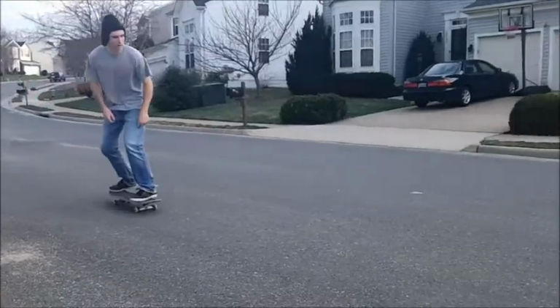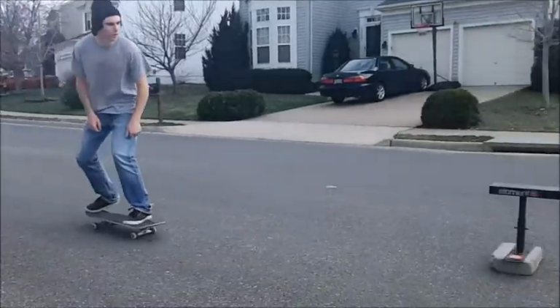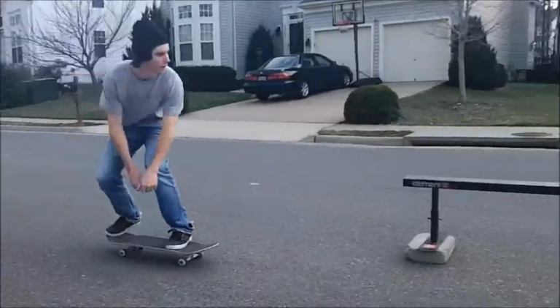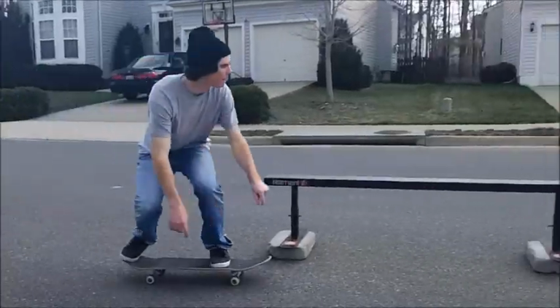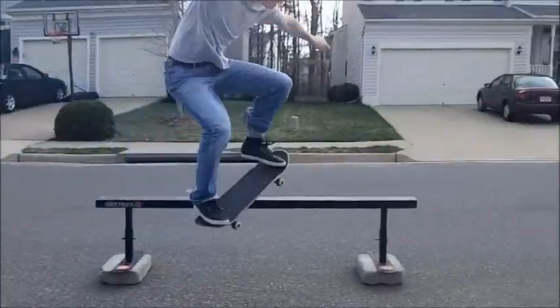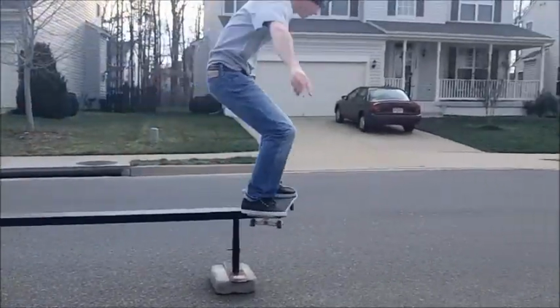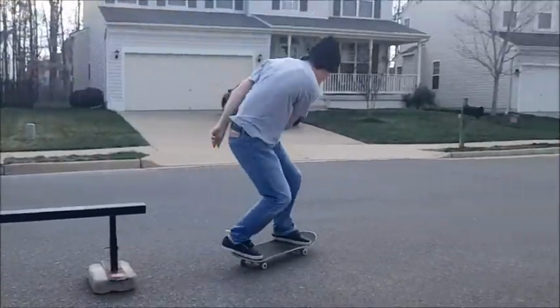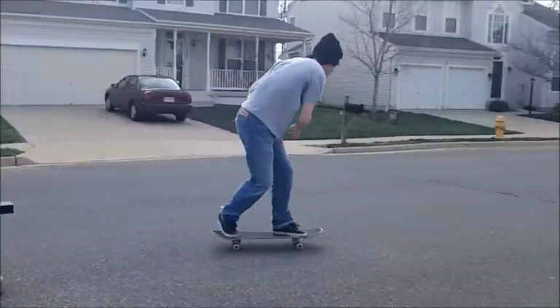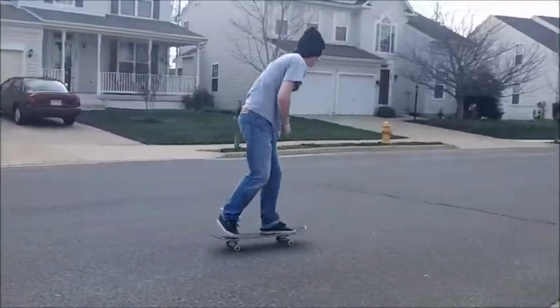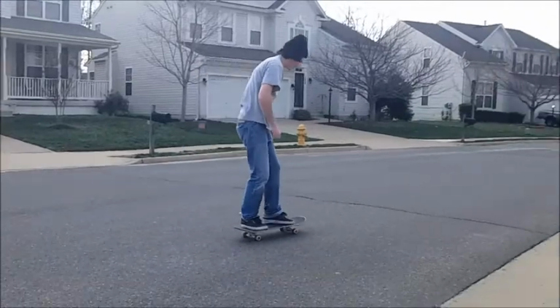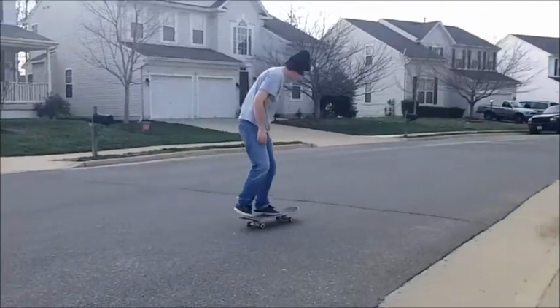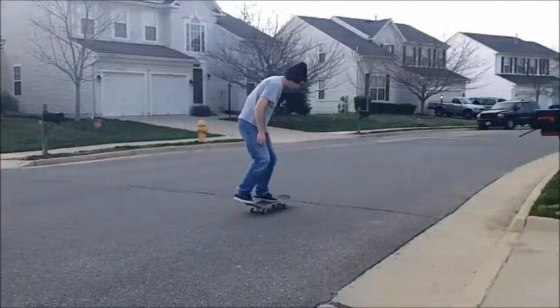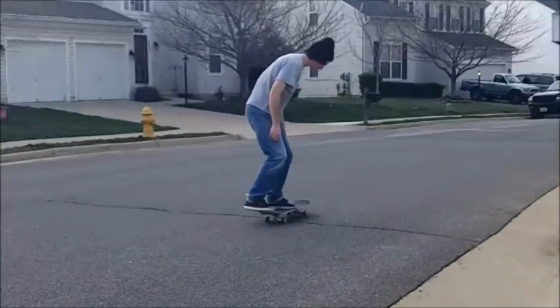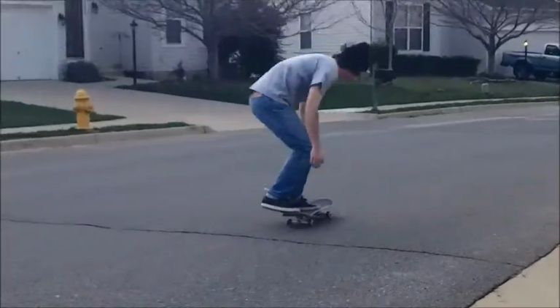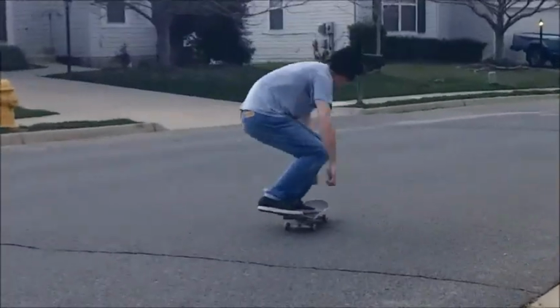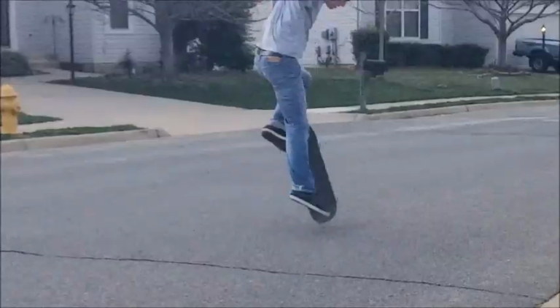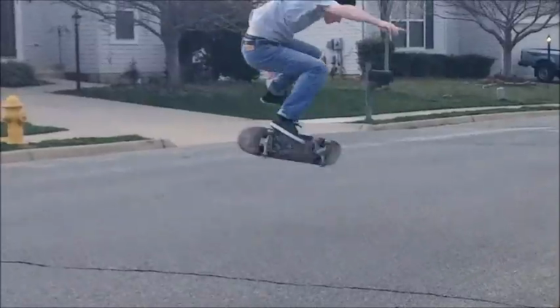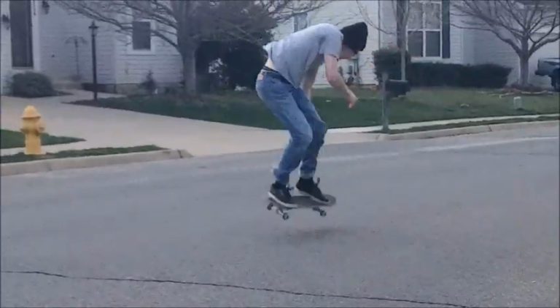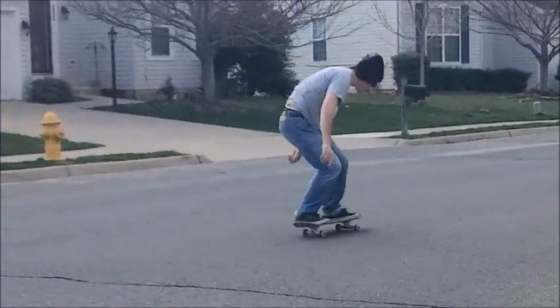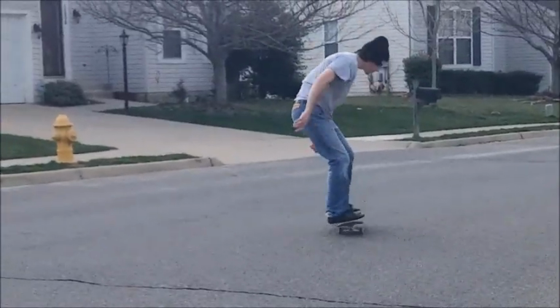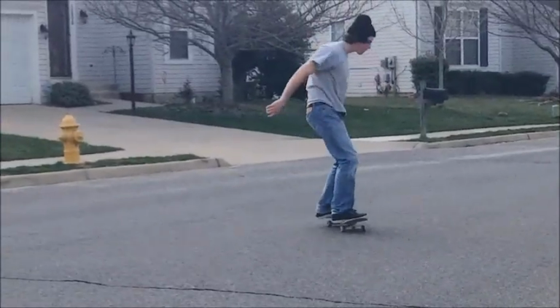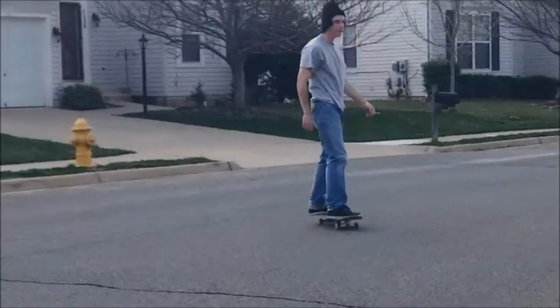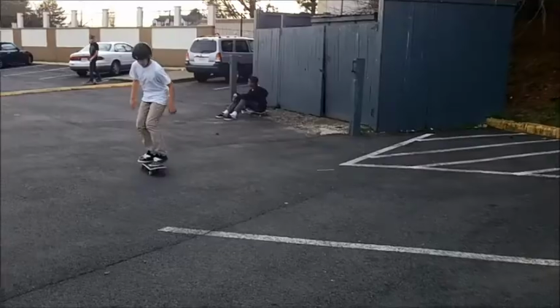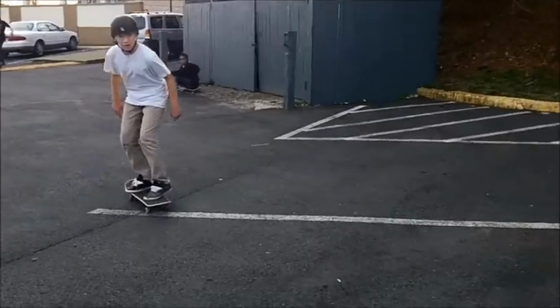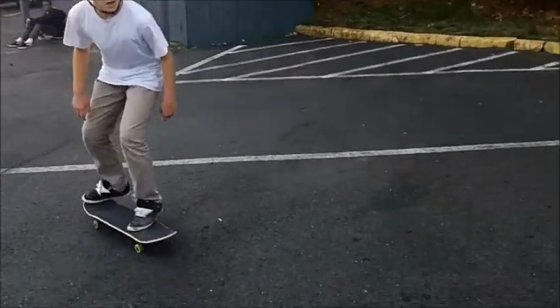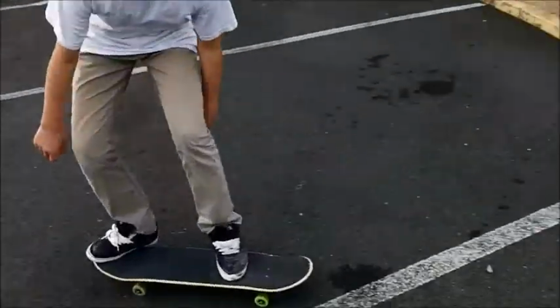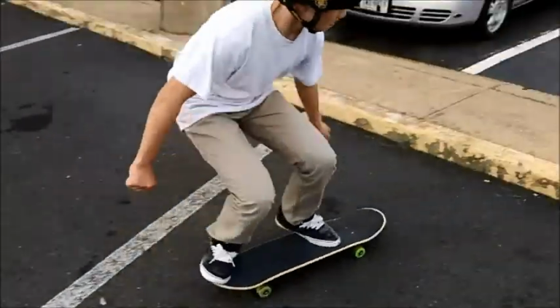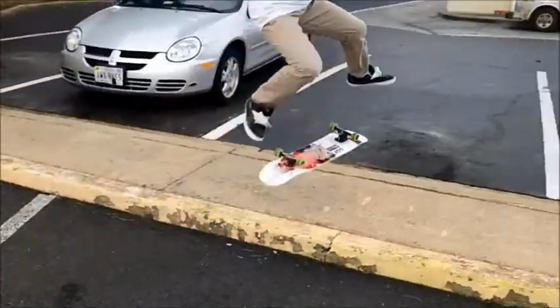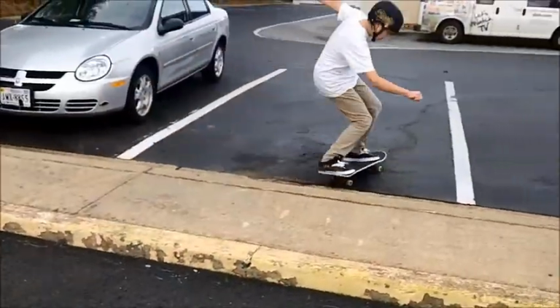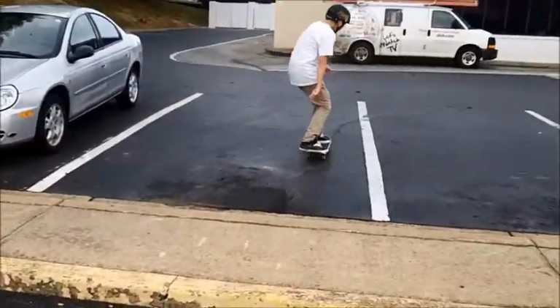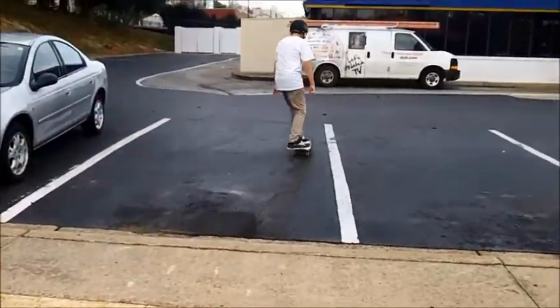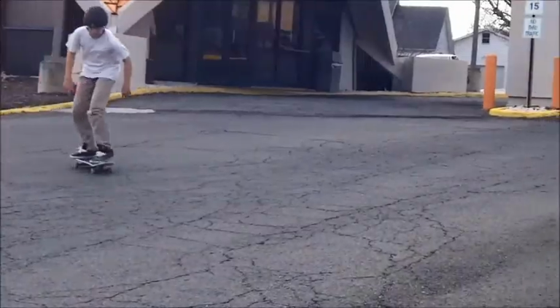Skateboarding can be a pretty frustrating sport but just remember to have fun with it because it's more important to have fun than to be good. And if you practice hard enough you might even be able to get as good as this guy.